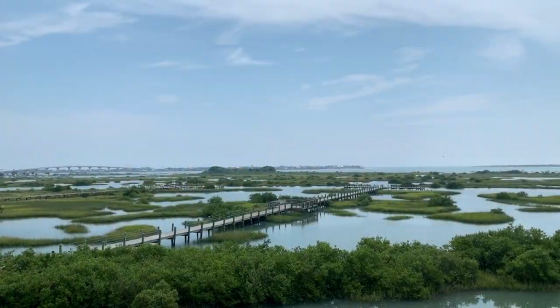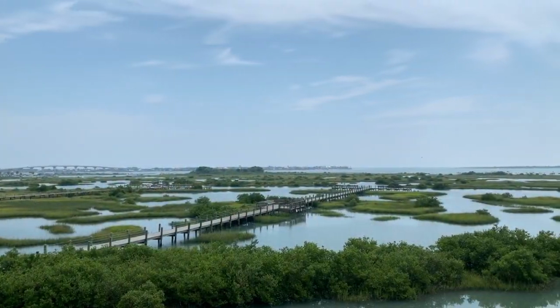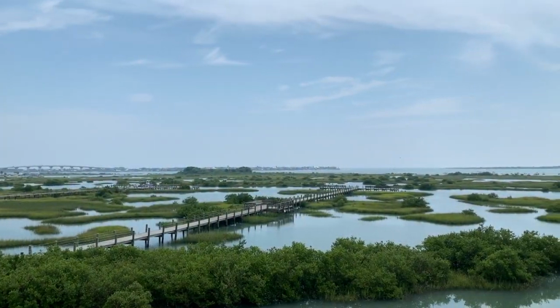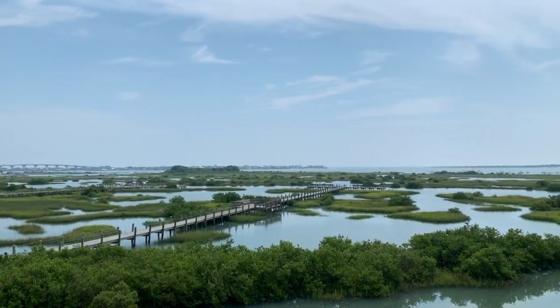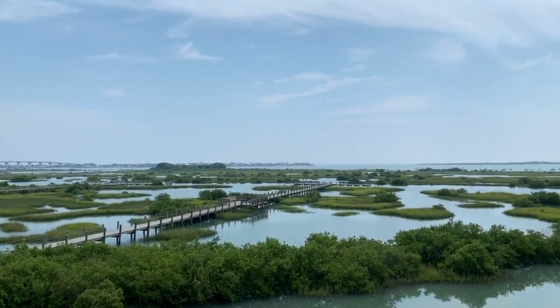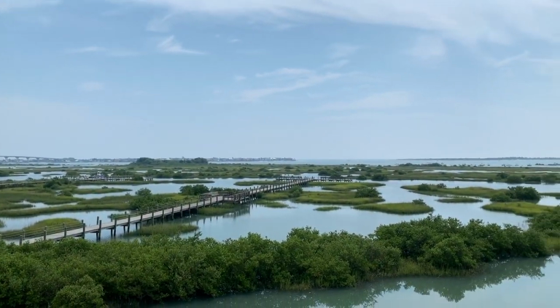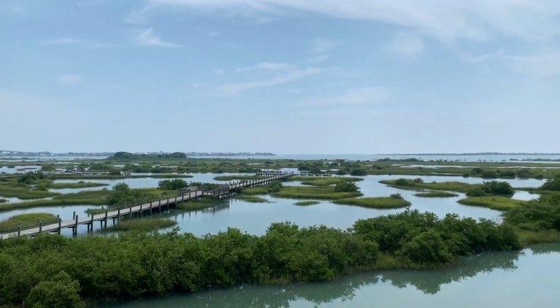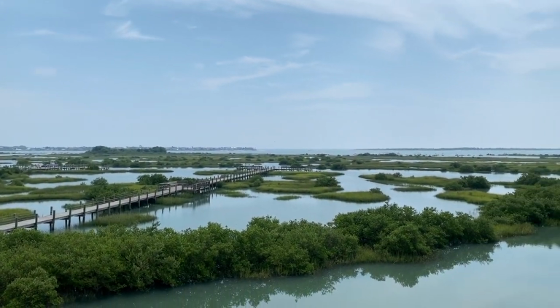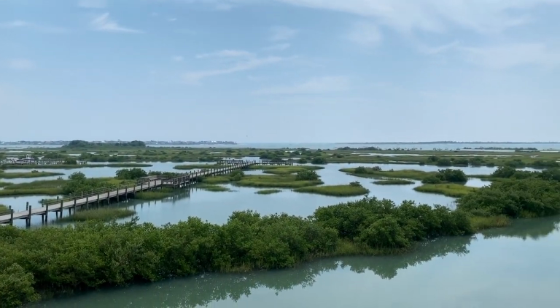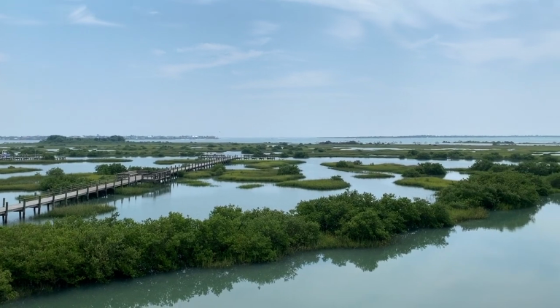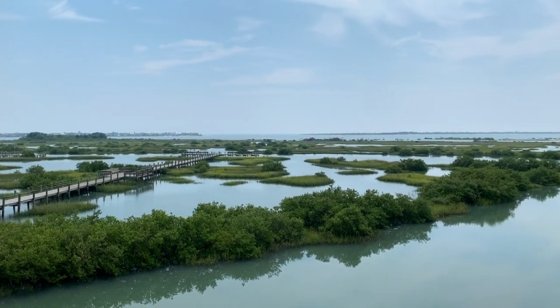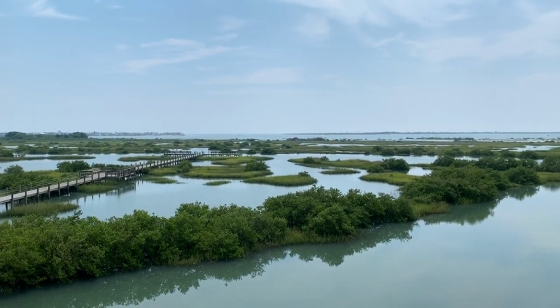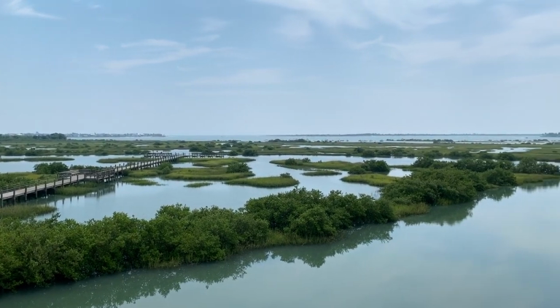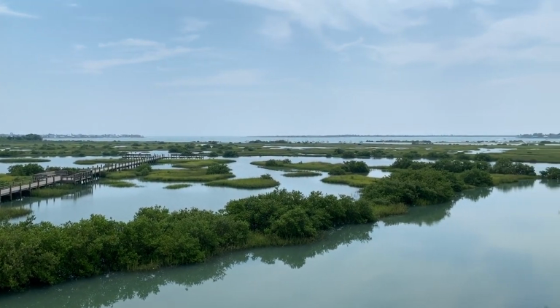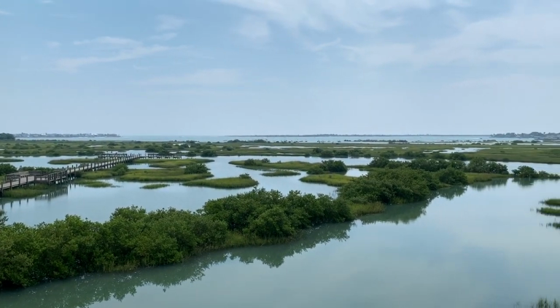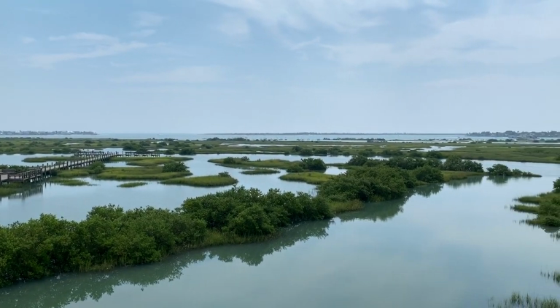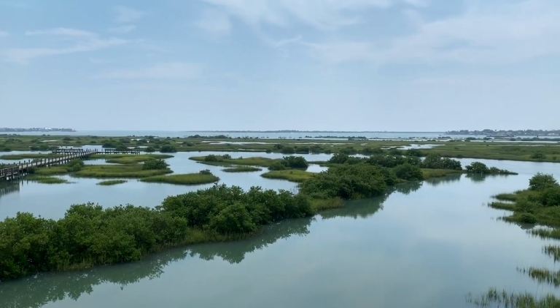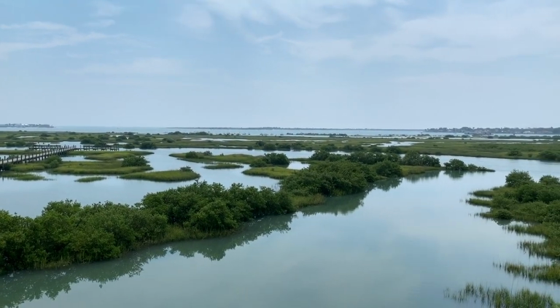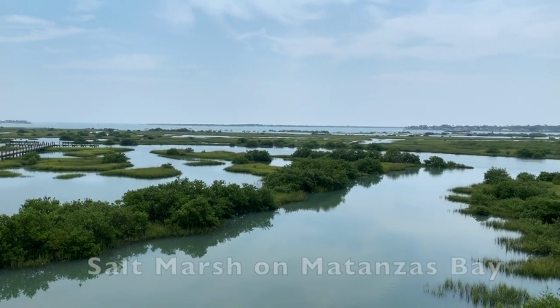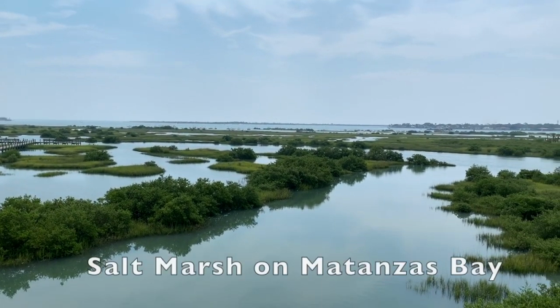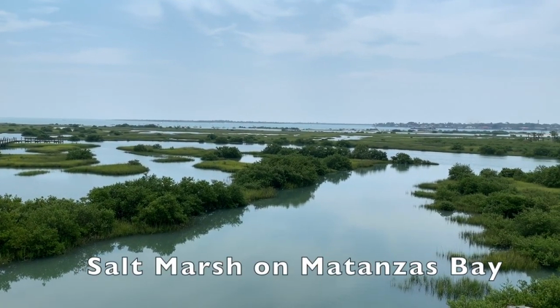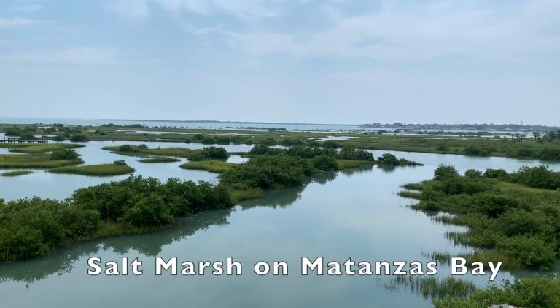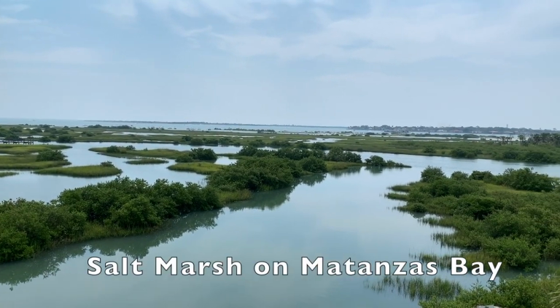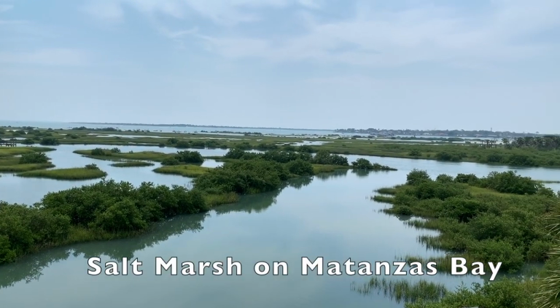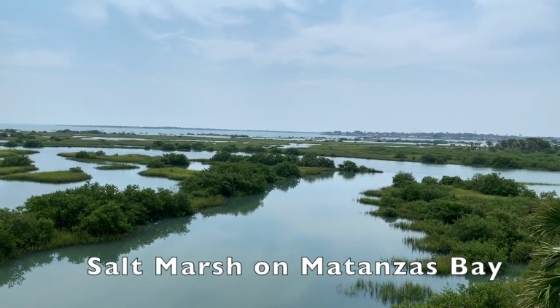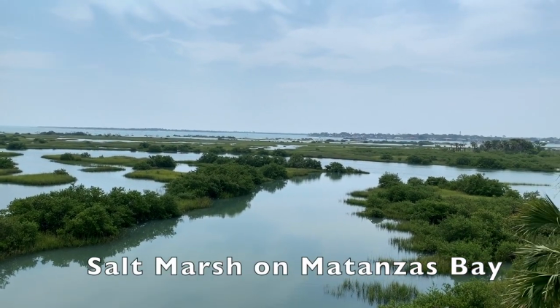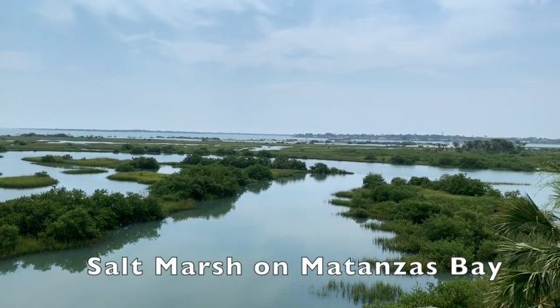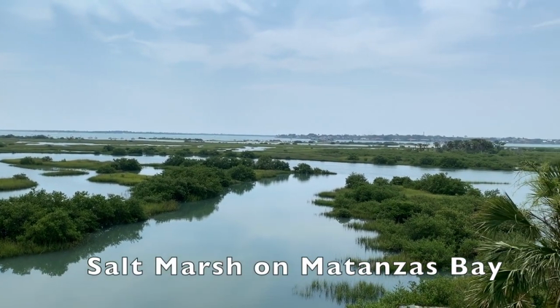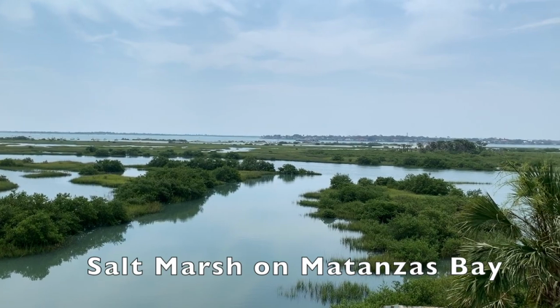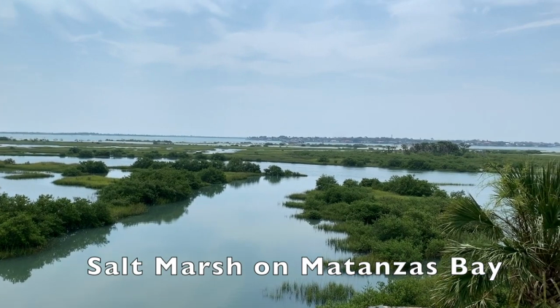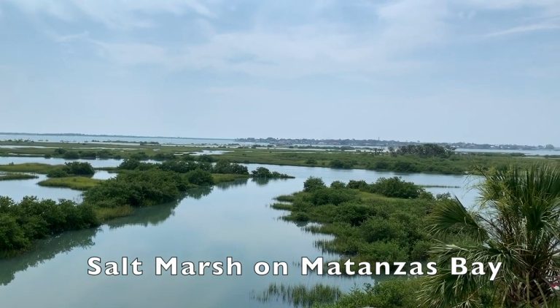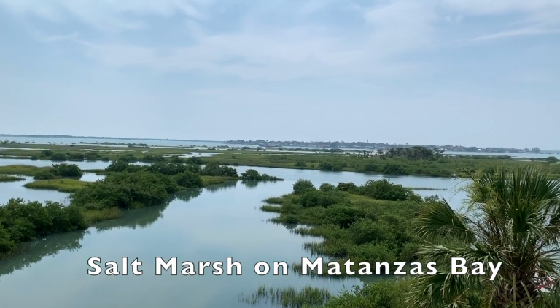Behold the stunning views of the salt marsh along Matanzas Bay during high tide. It's absolutely beautiful.